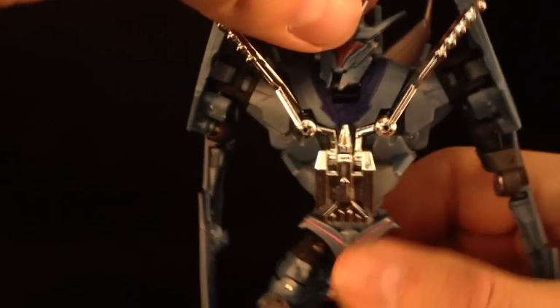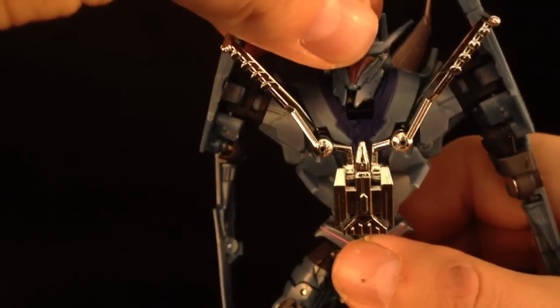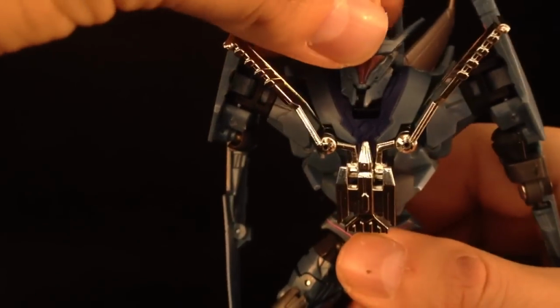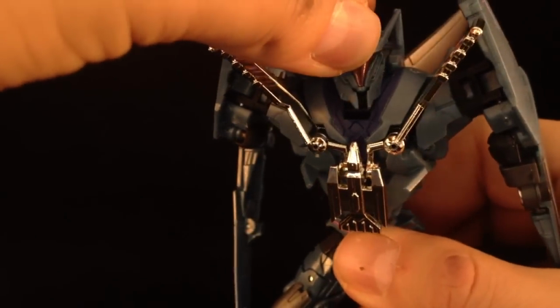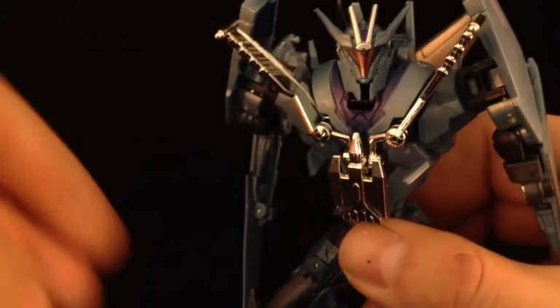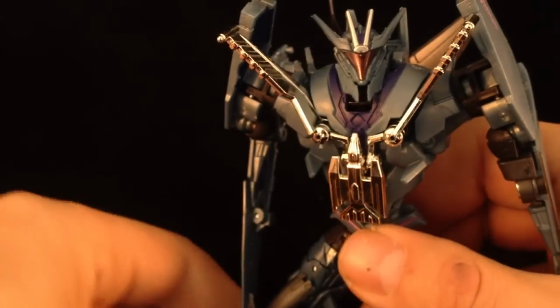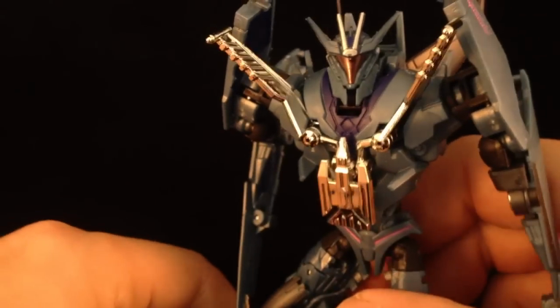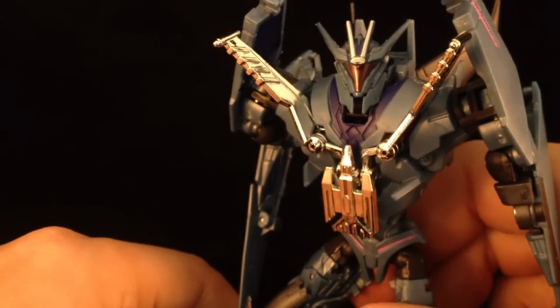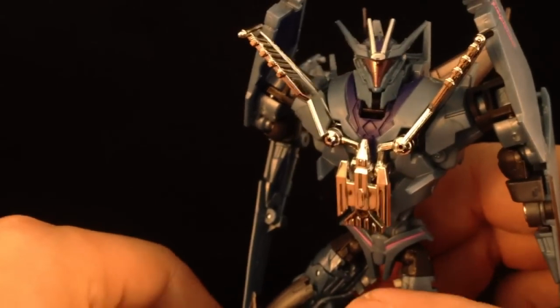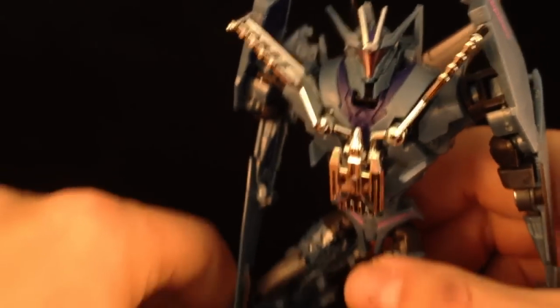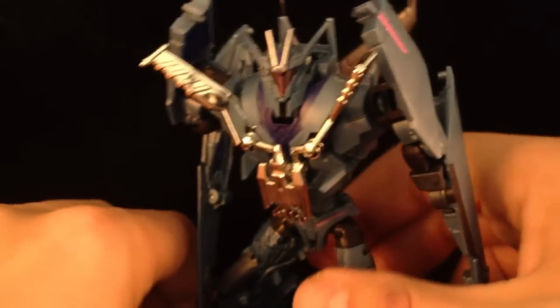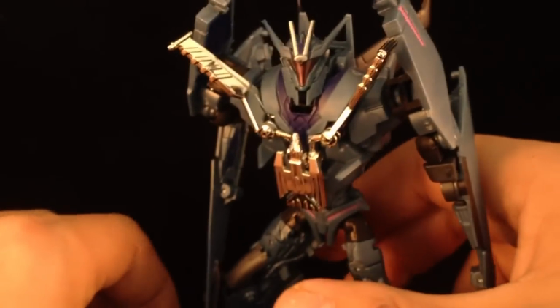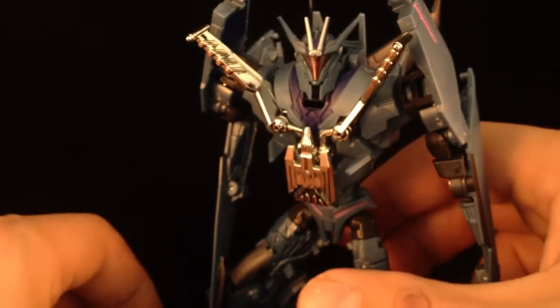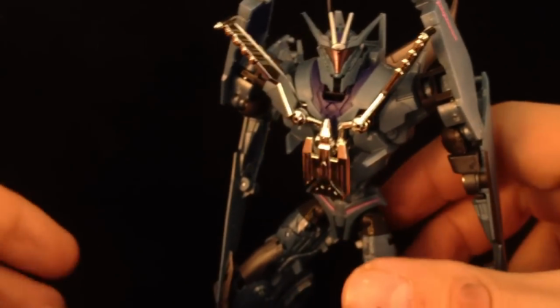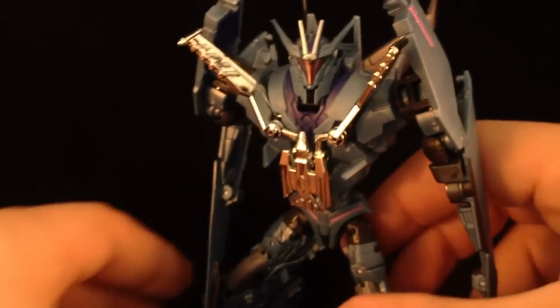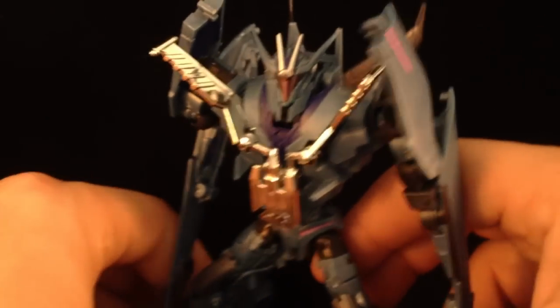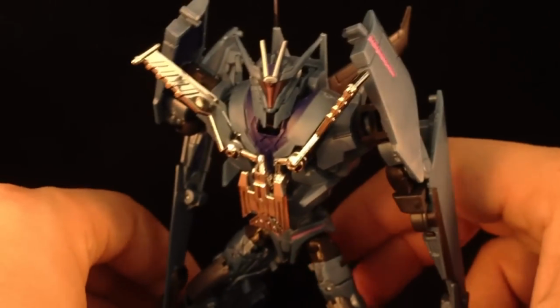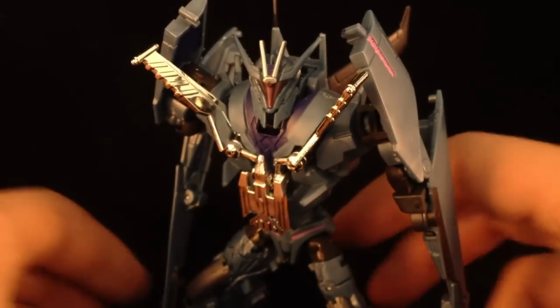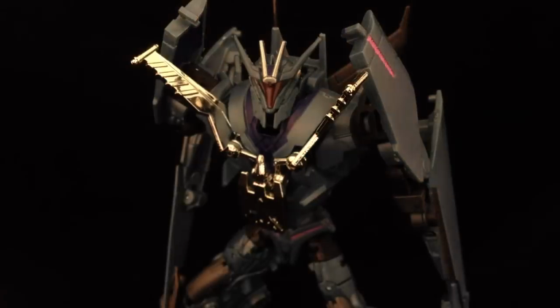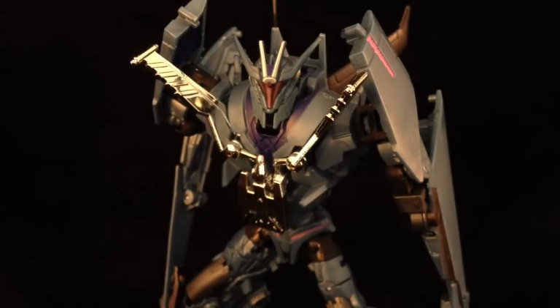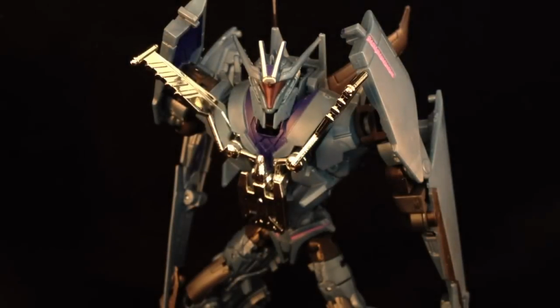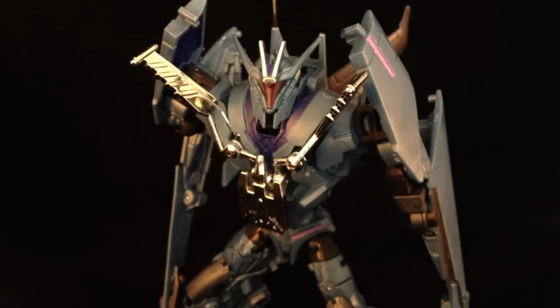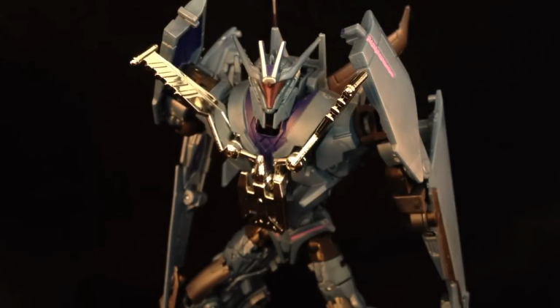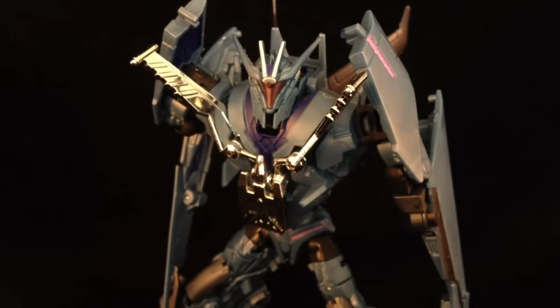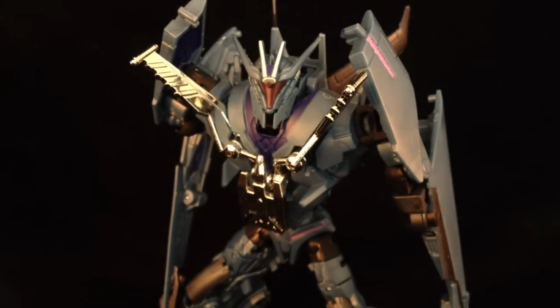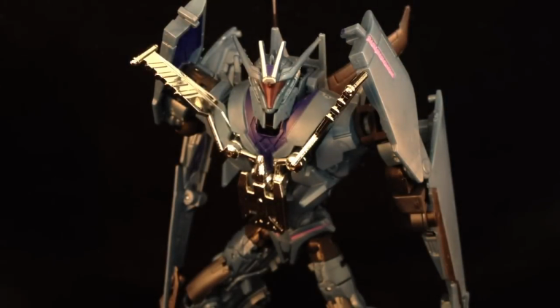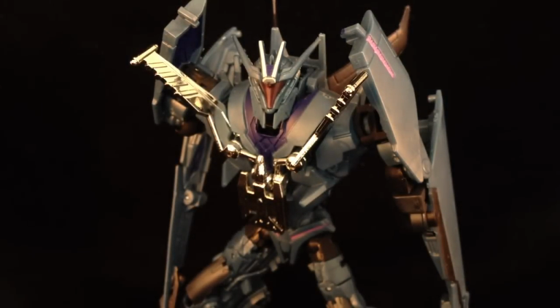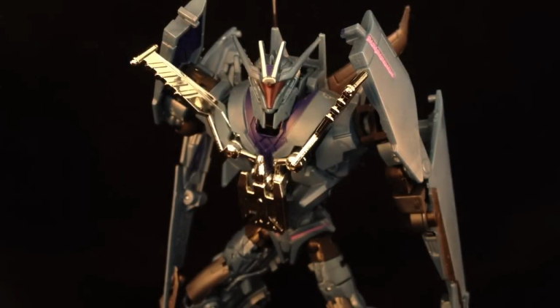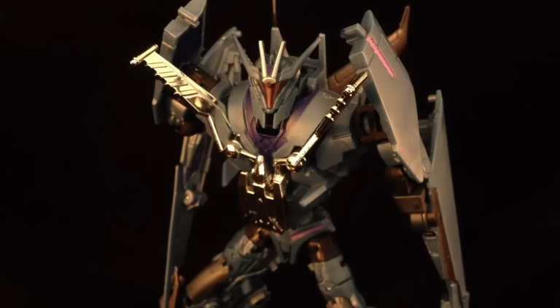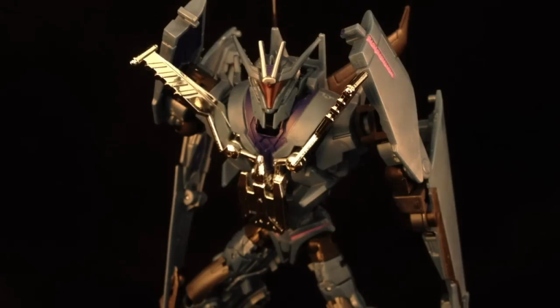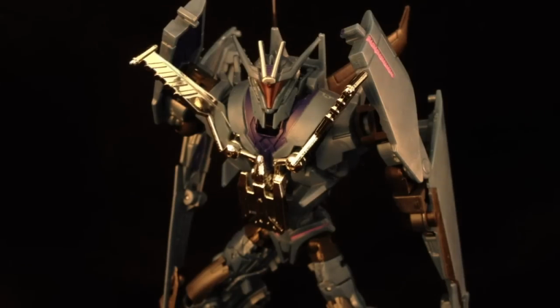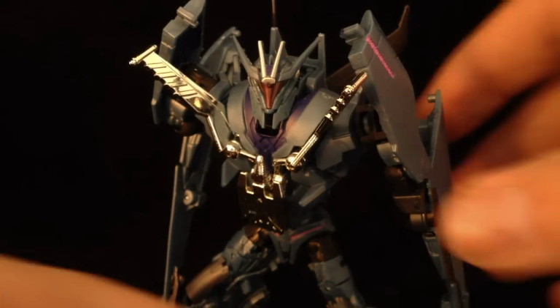Gives him a more aggressive appearance. What do you guys think? I like that. I'm happy with that. That does look good.